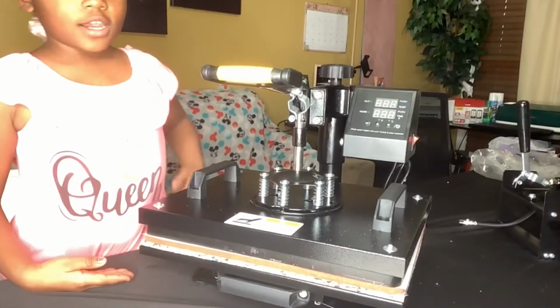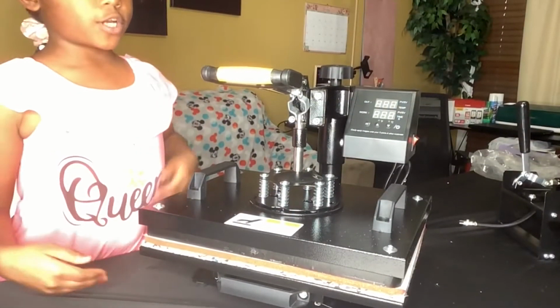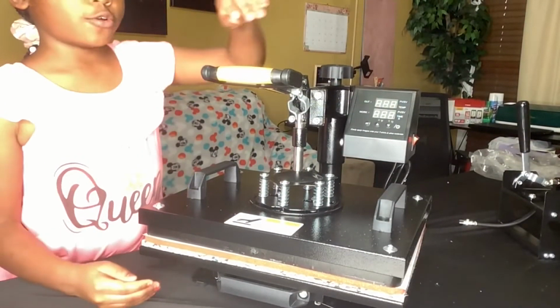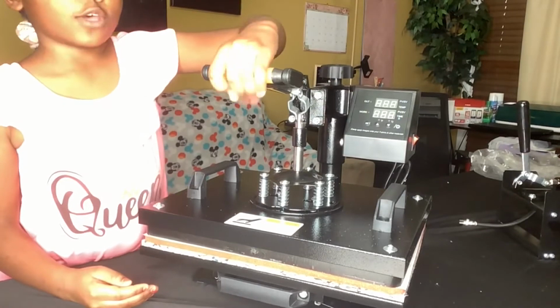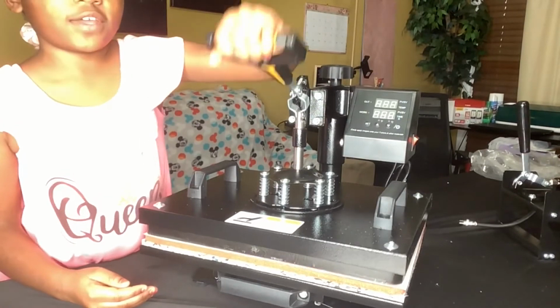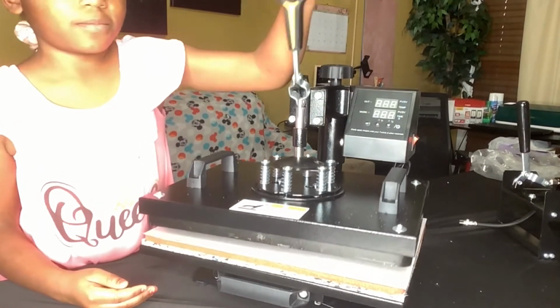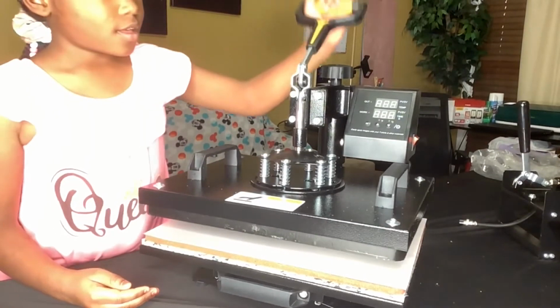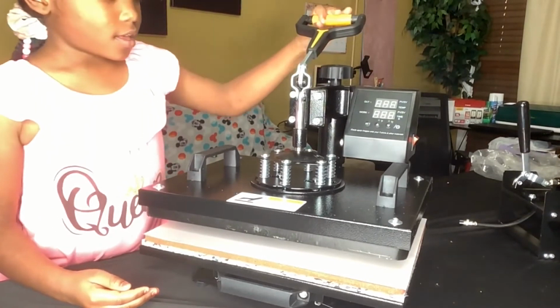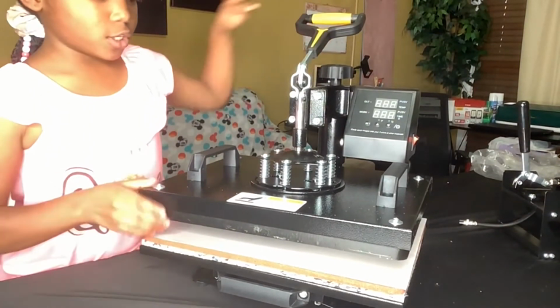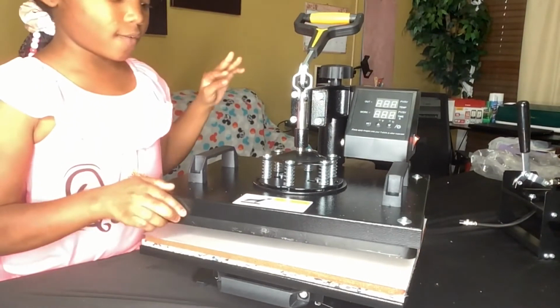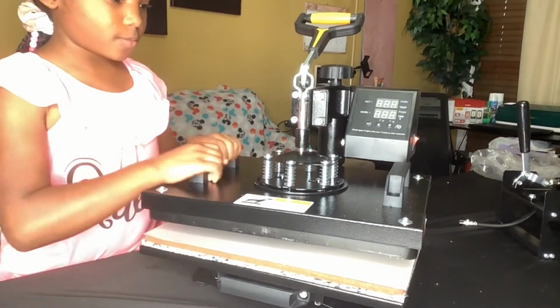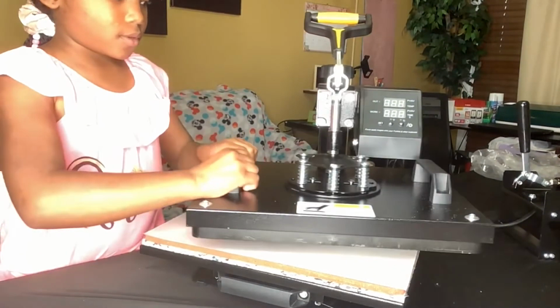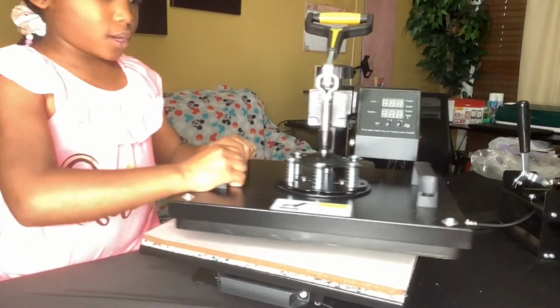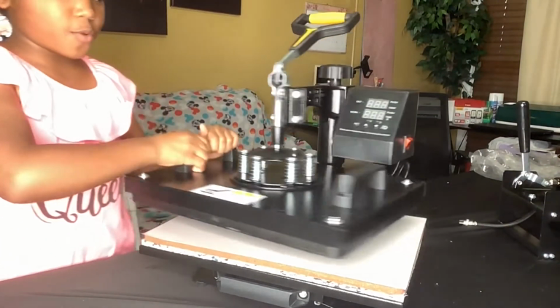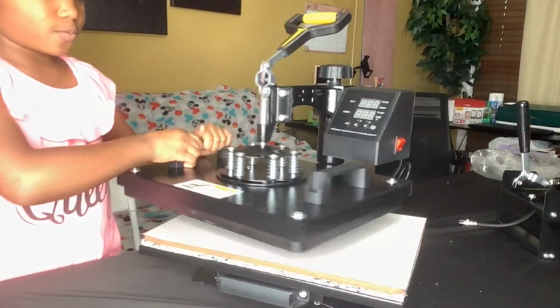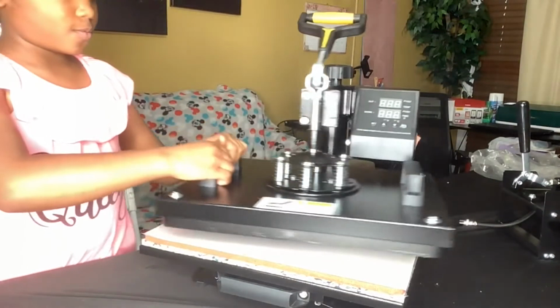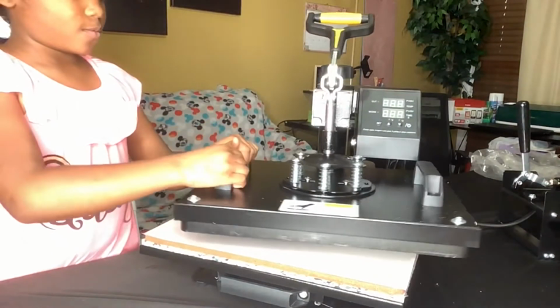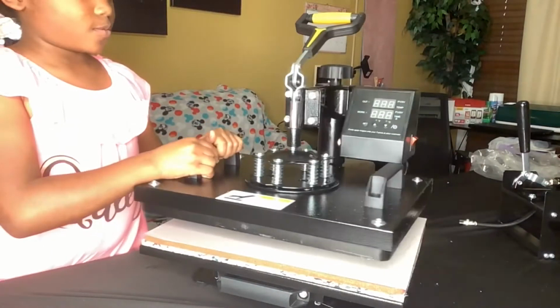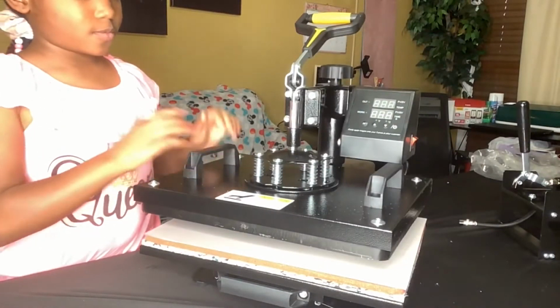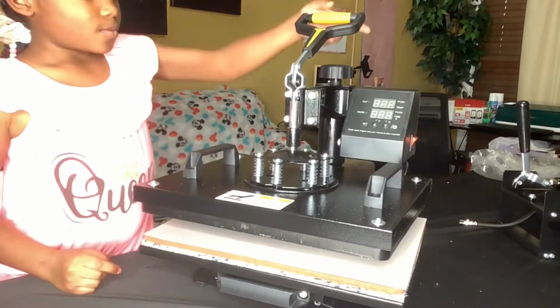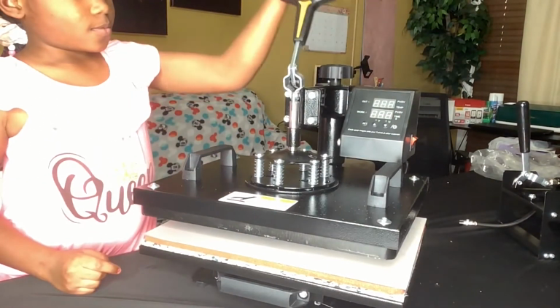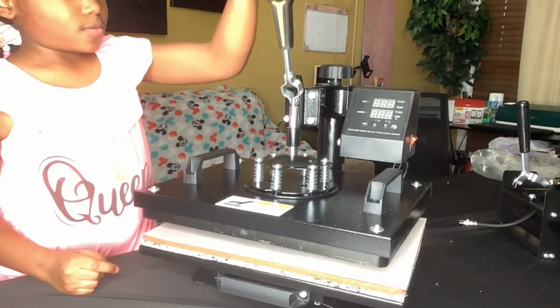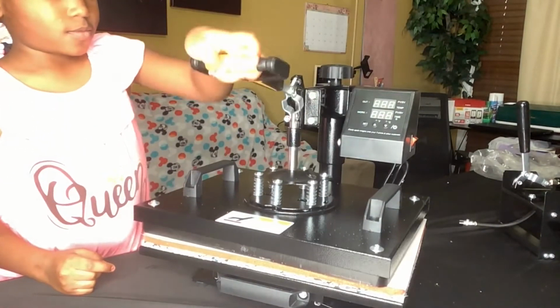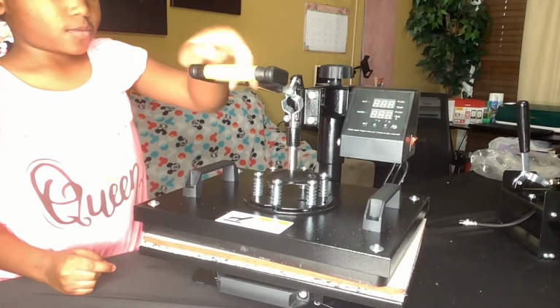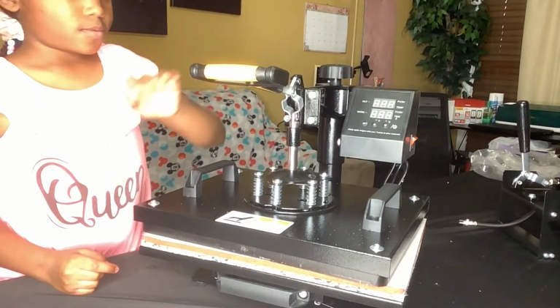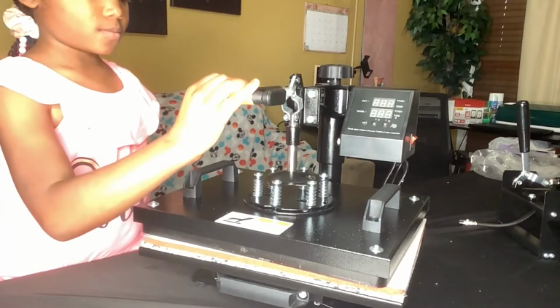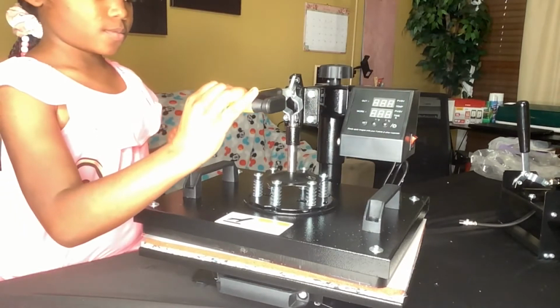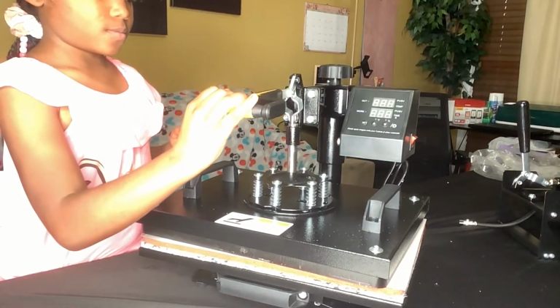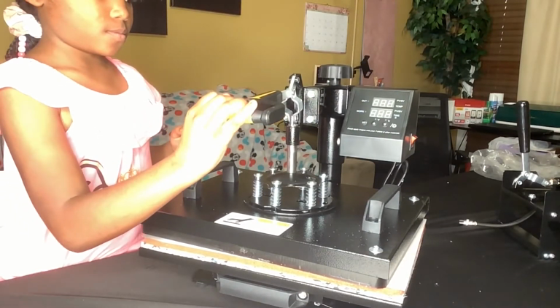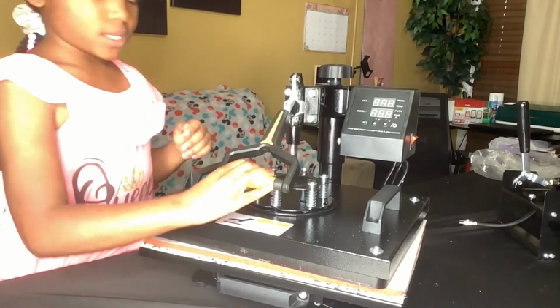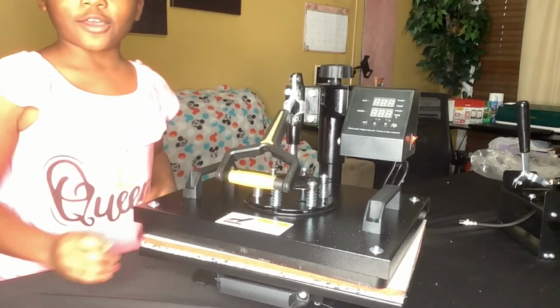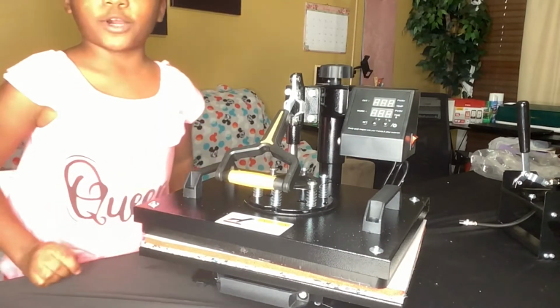Here's the pressure handle. You can lift it up and you can swing it around any way you want. This is how you add the pressure.